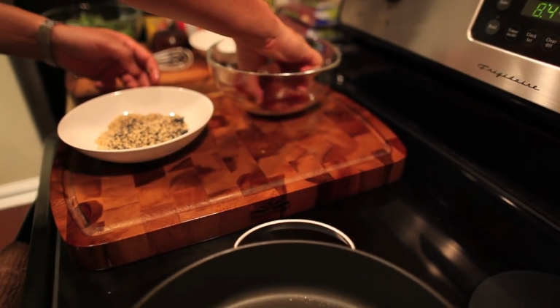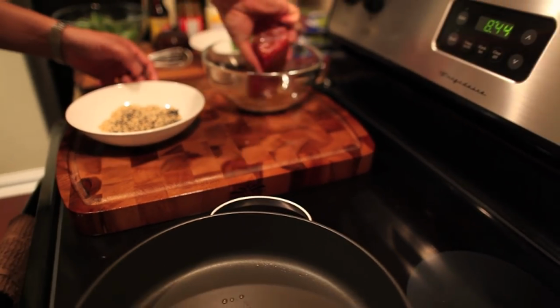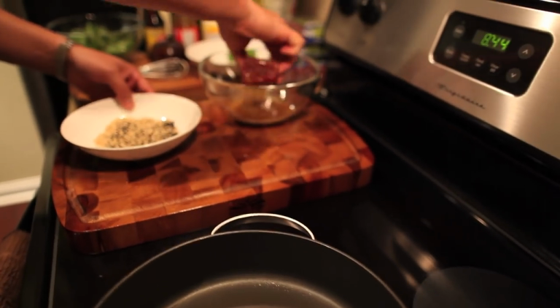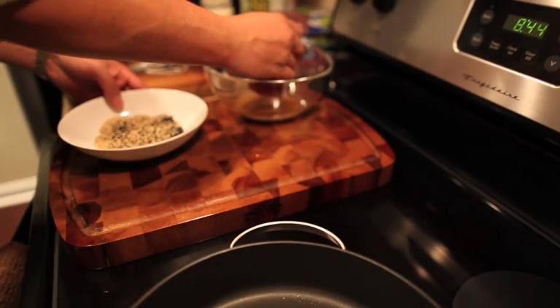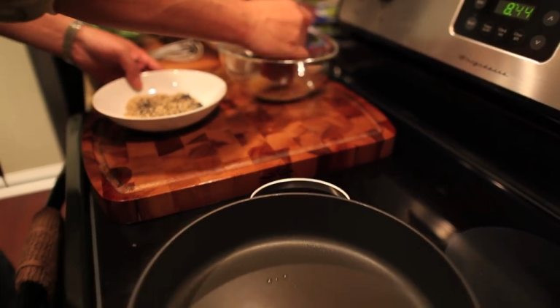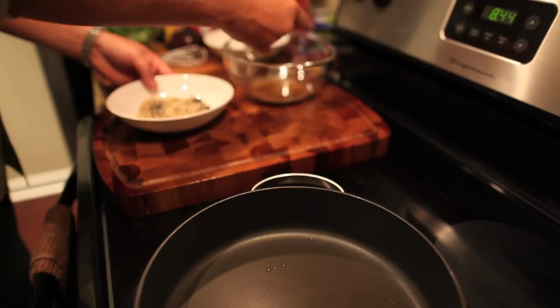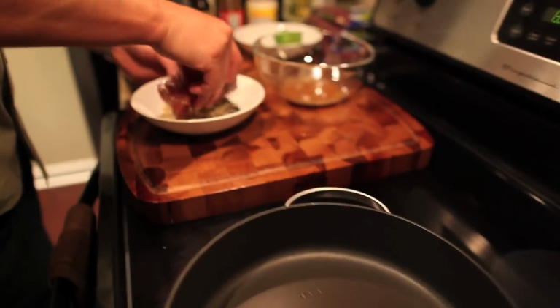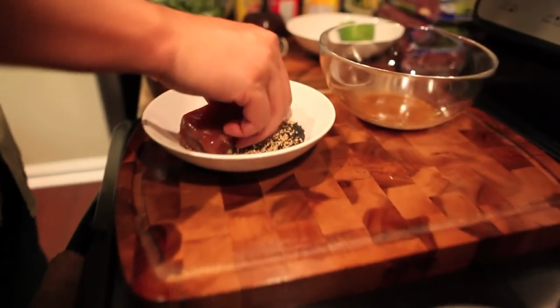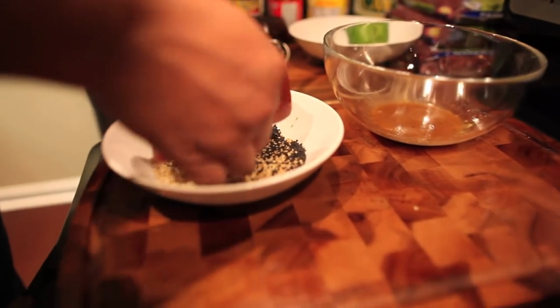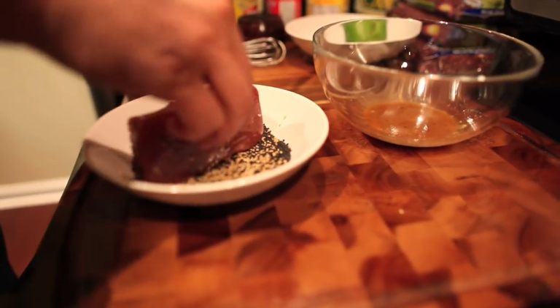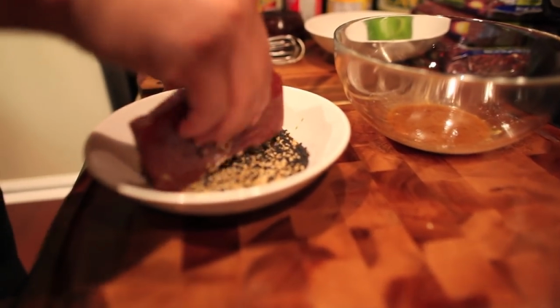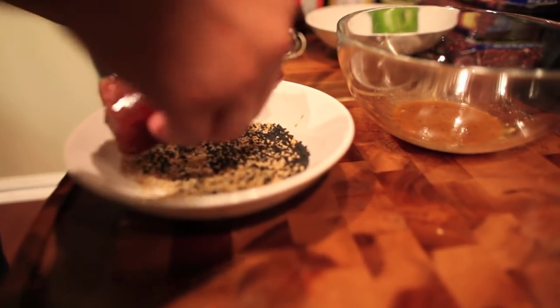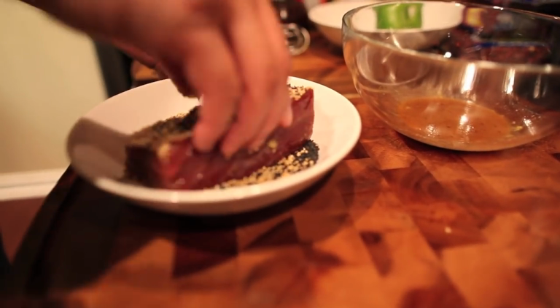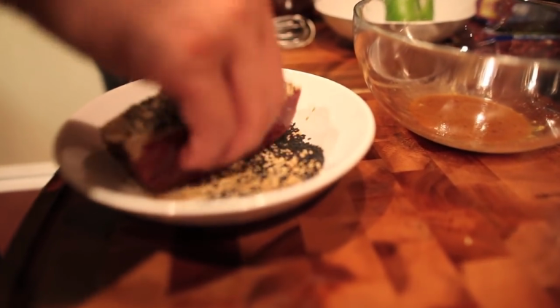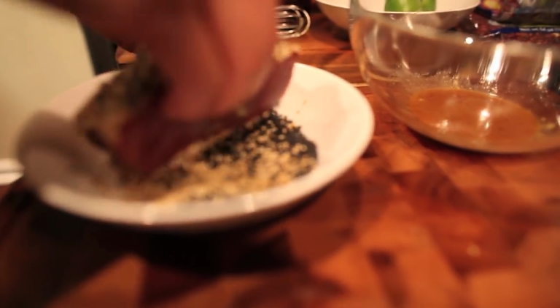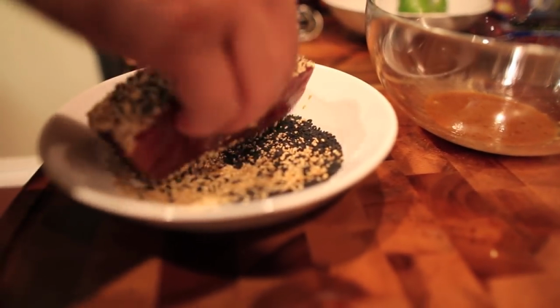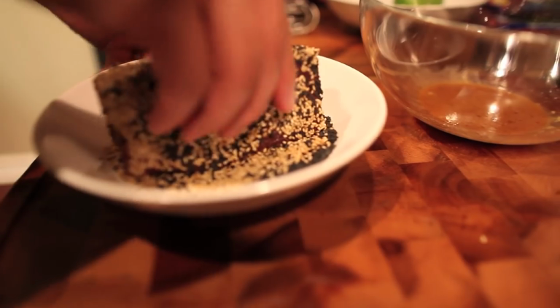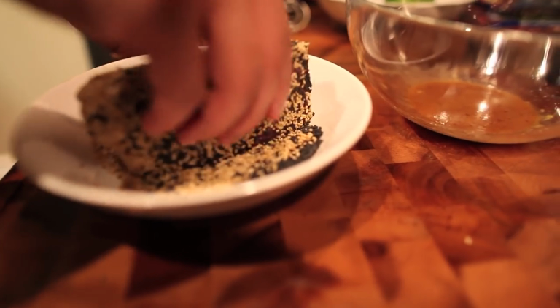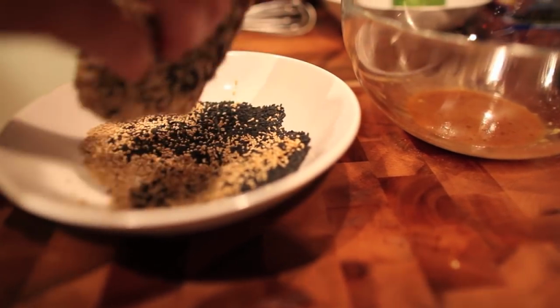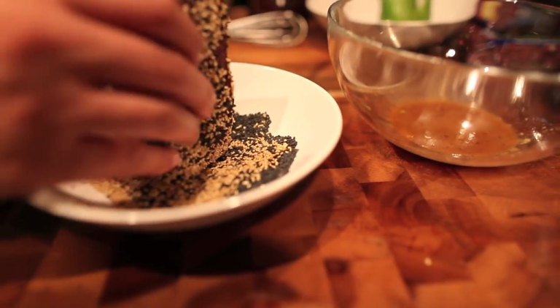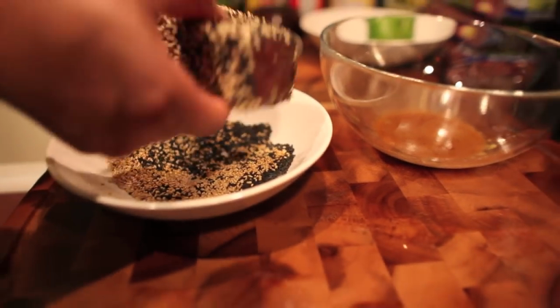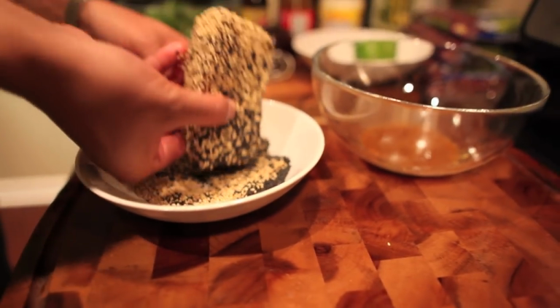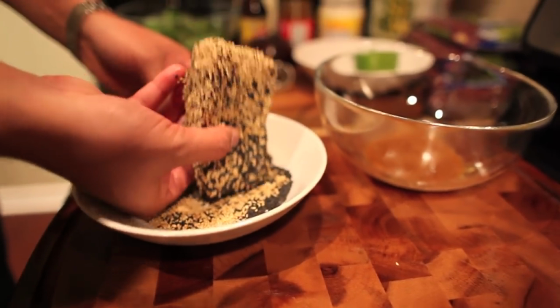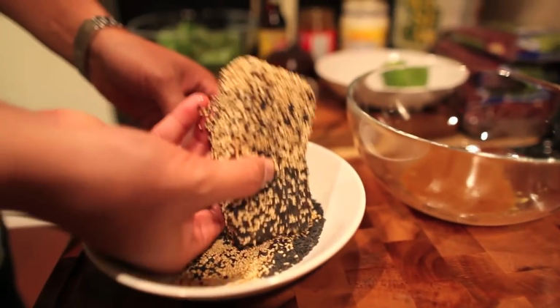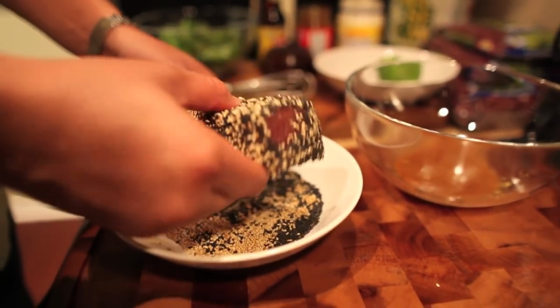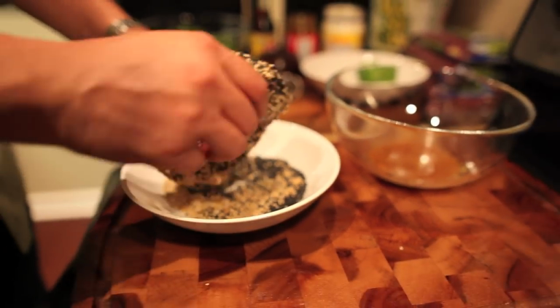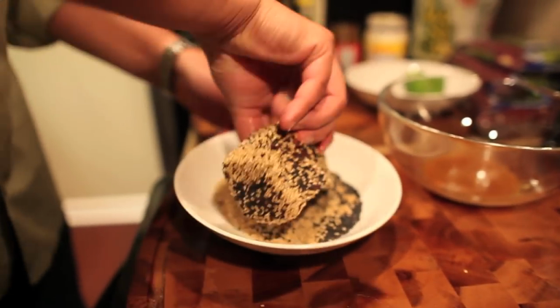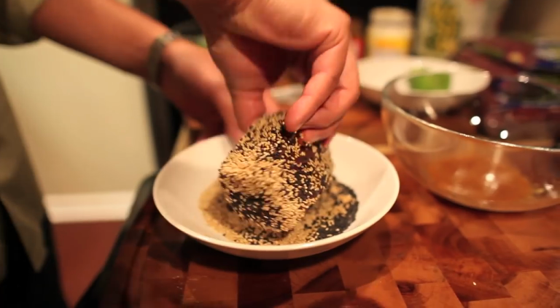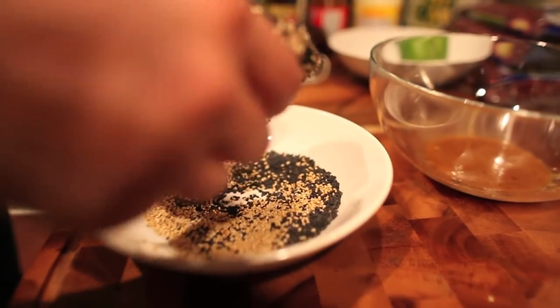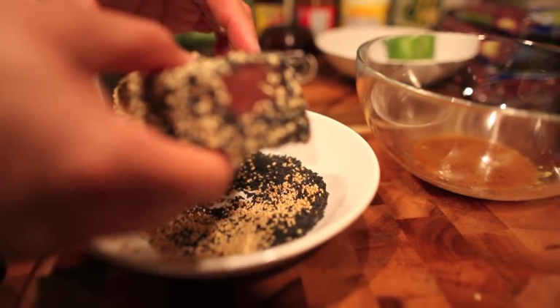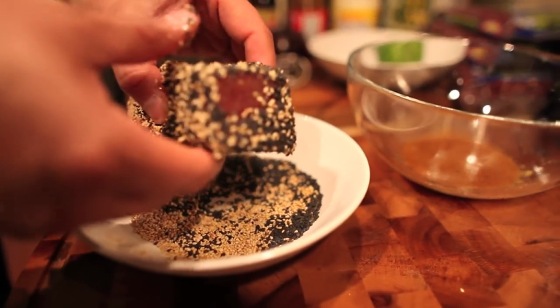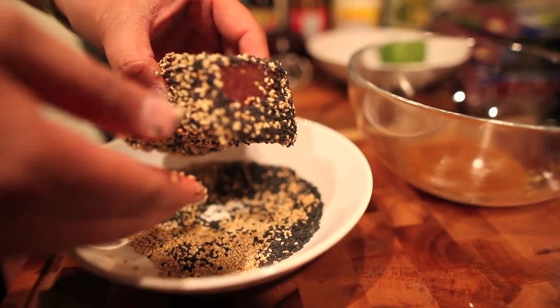Now you gotta heat up the pan and put a little bit of olive oil in there just to get it going. You're gonna go ahead and coat the ahi tuna on all four sides and even the sides. Tuna — you can eat it like sashimi. Remember, you're just gonna go ahead and sear it.